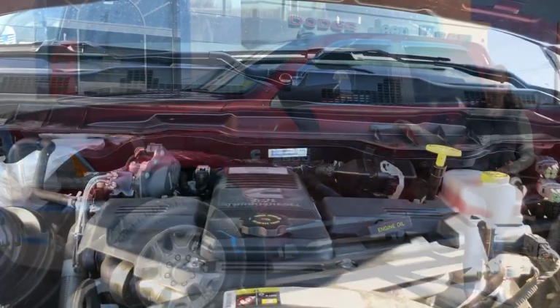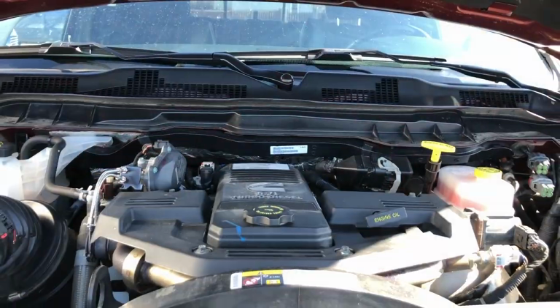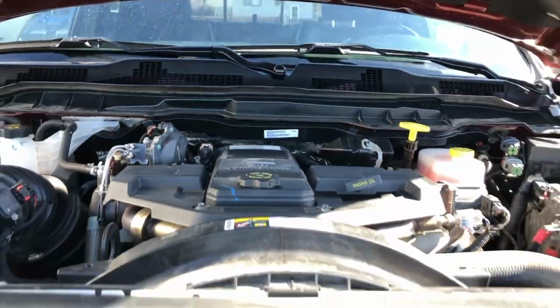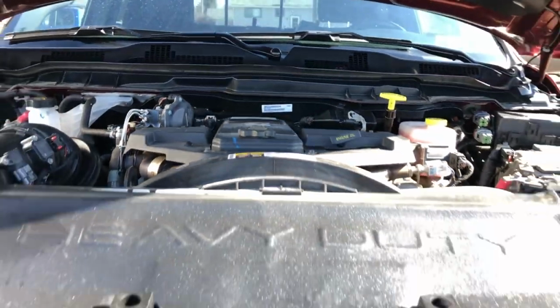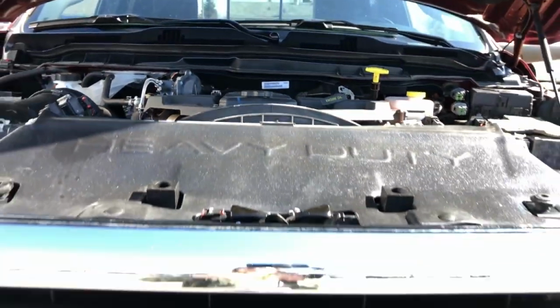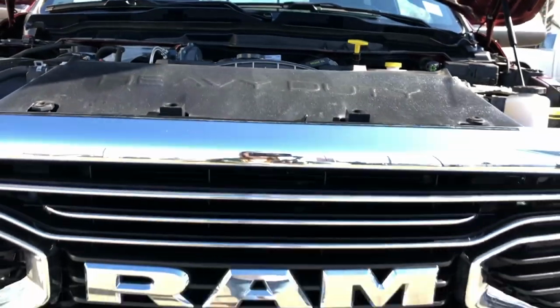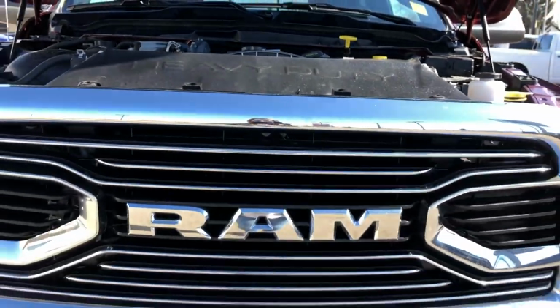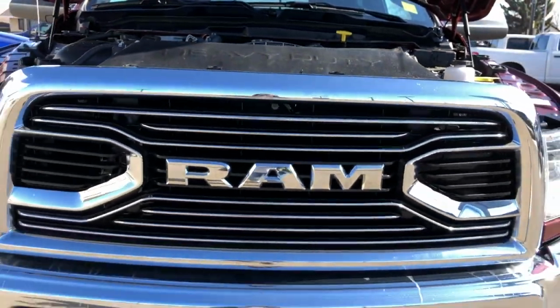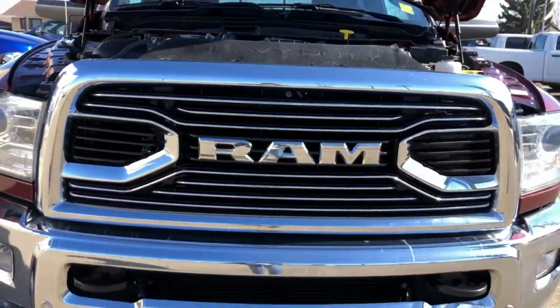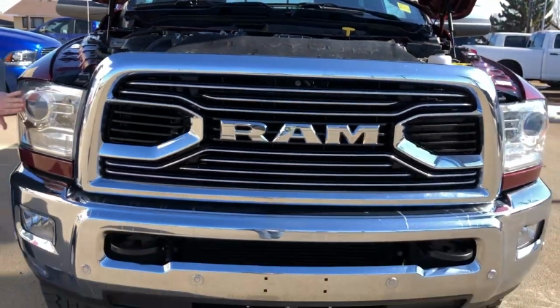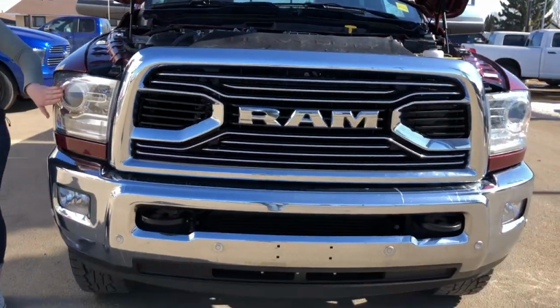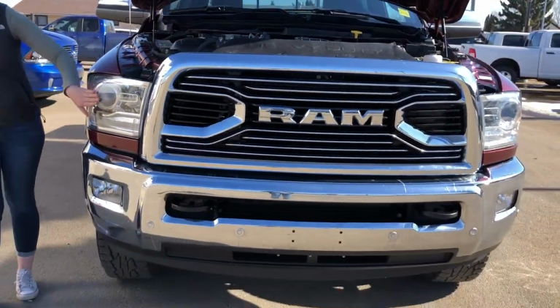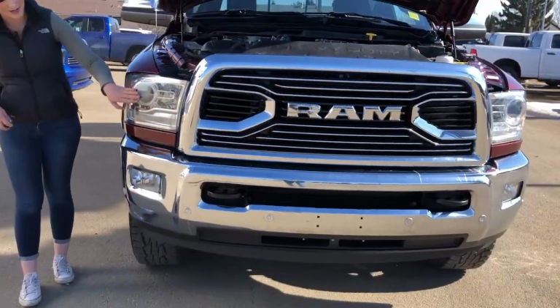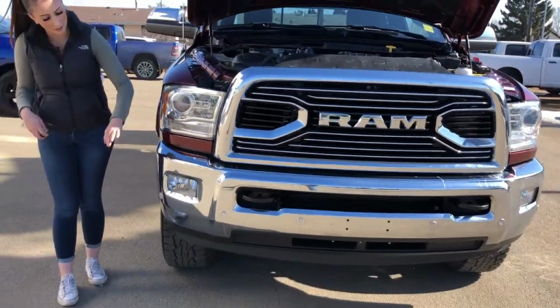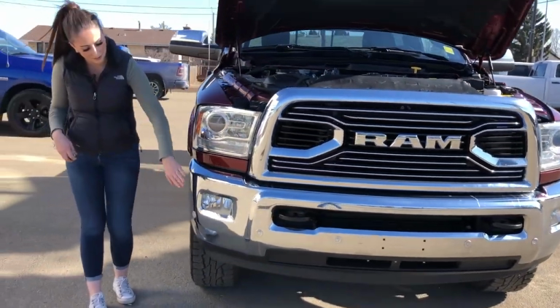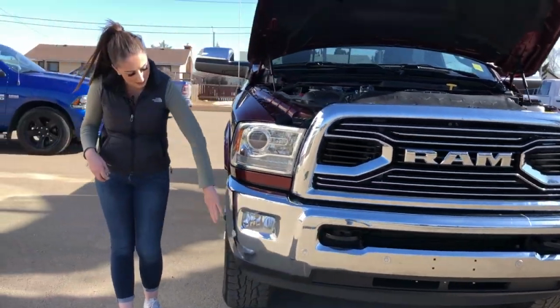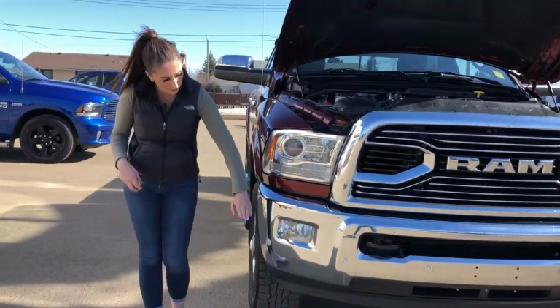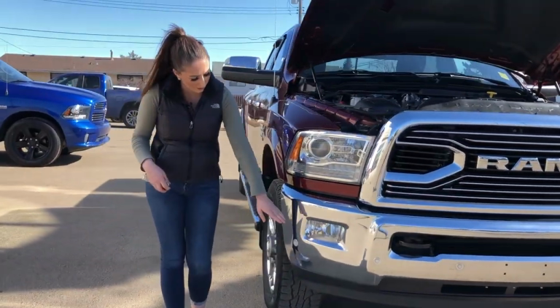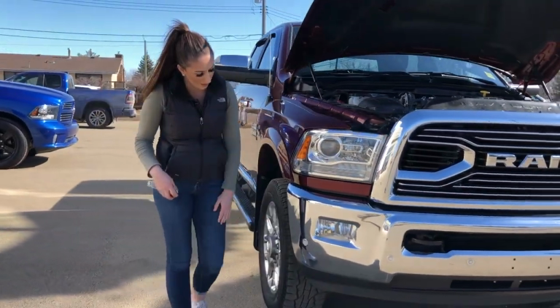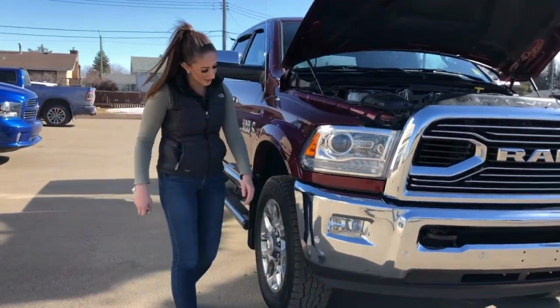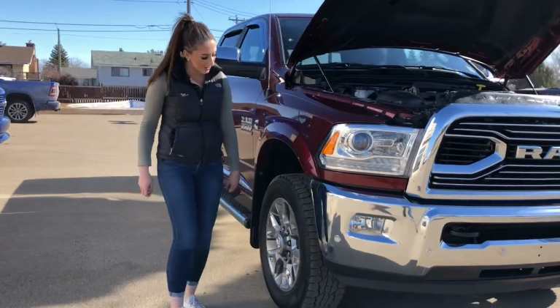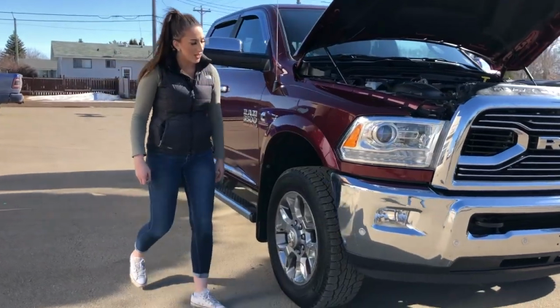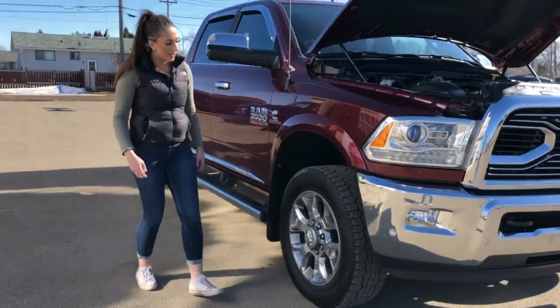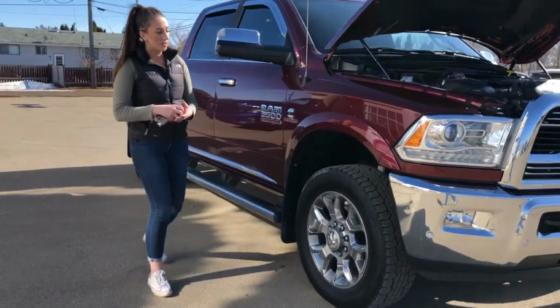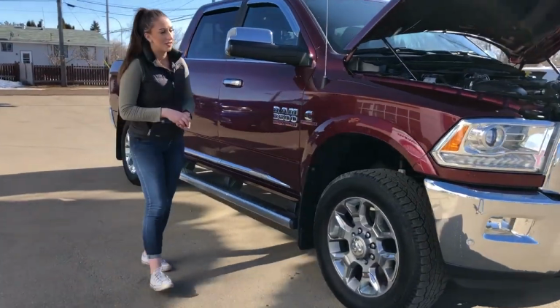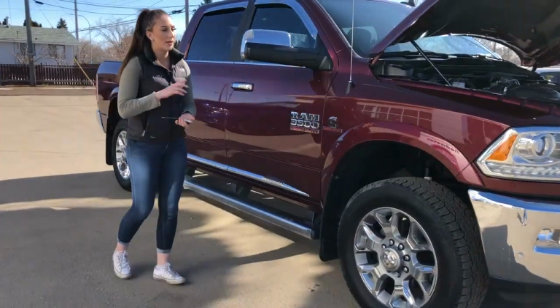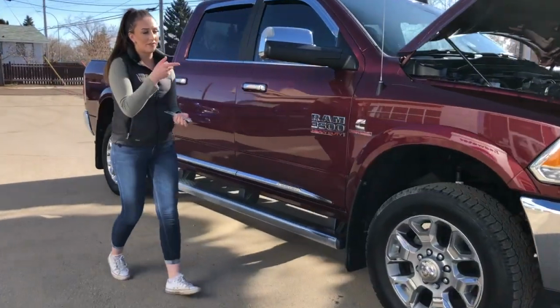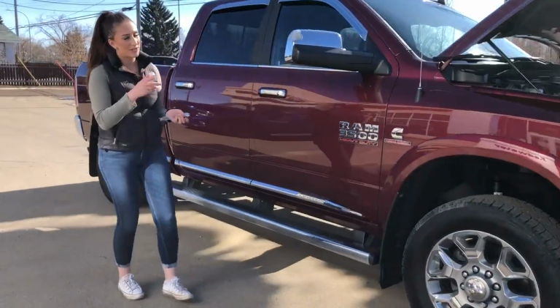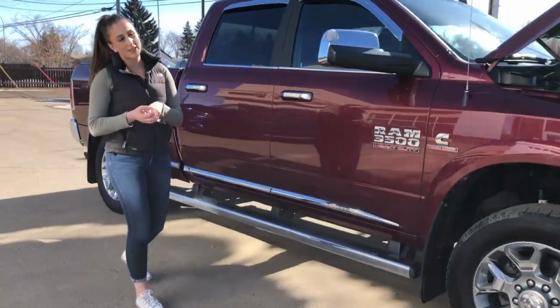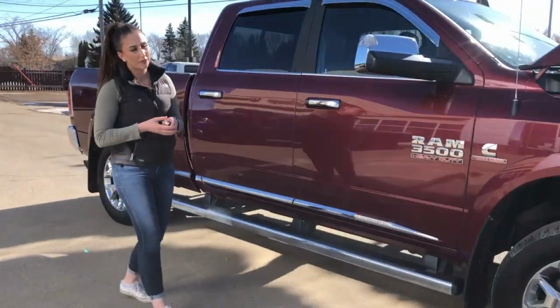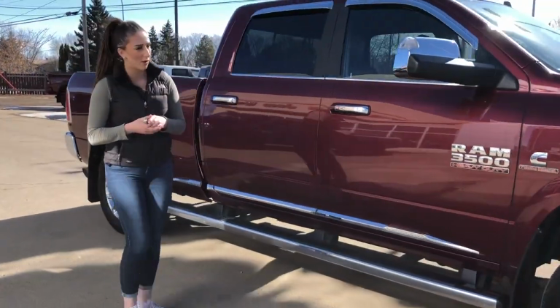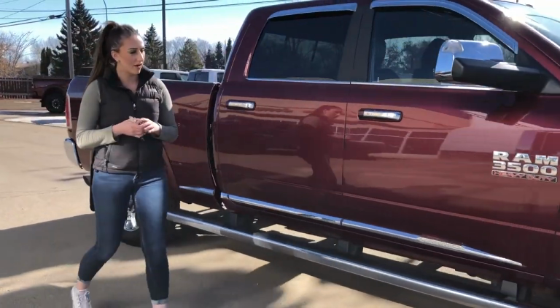Under the hood, you do have your 6.7 liter diesel engine. Automatic headlights on this one, and then of course you have fog lights and your front park sensors. 20-inch rims on this one, and it does have 3M on the front.